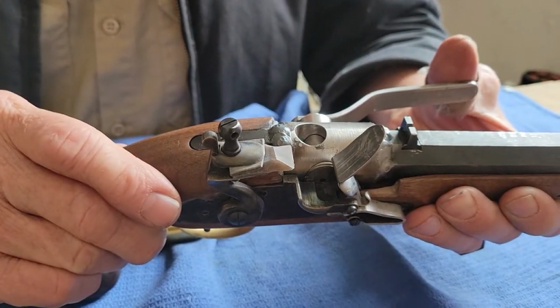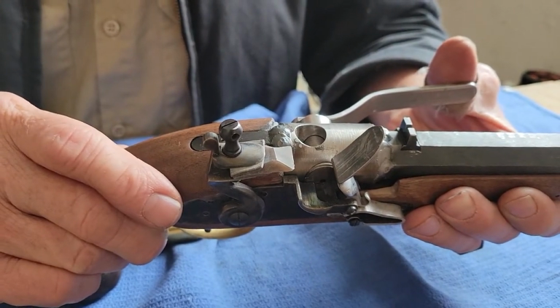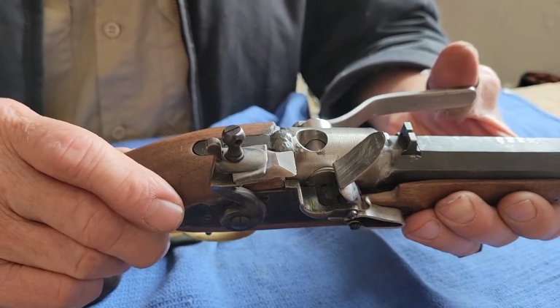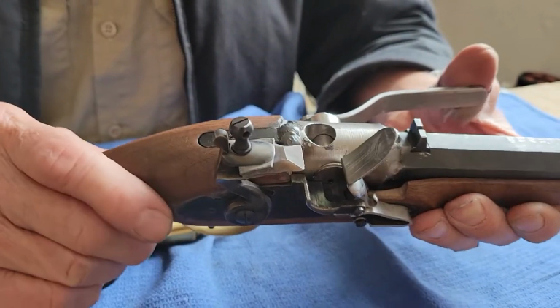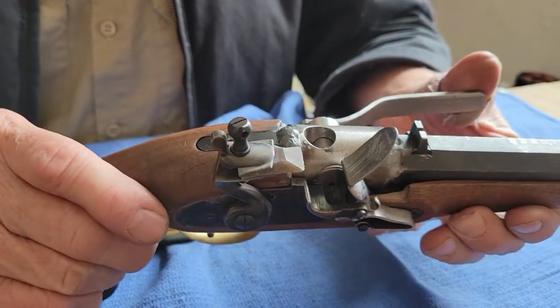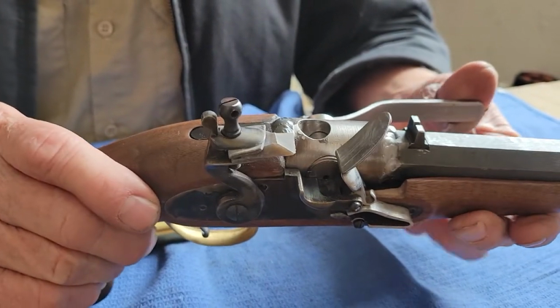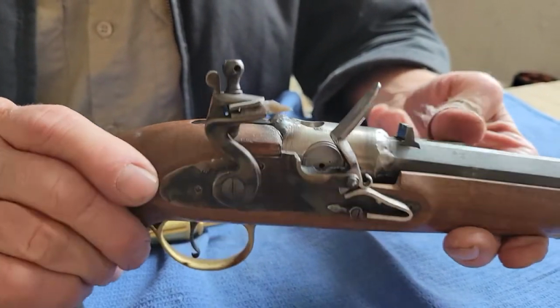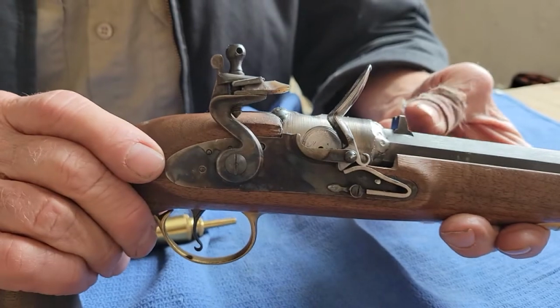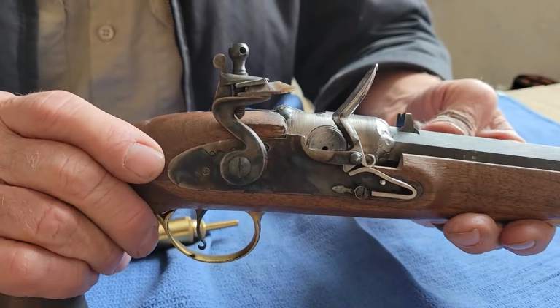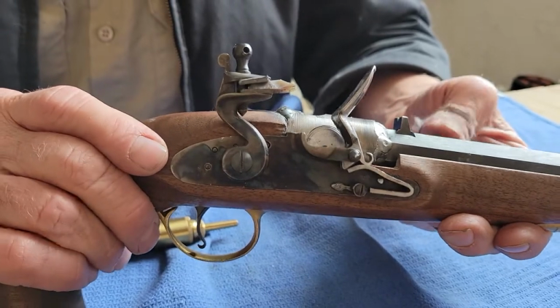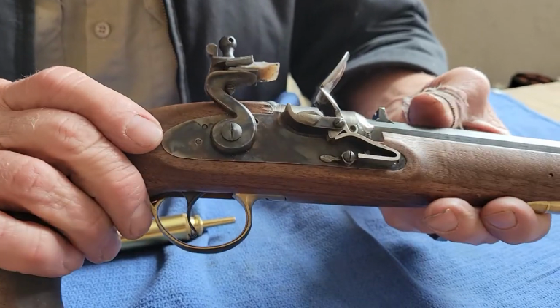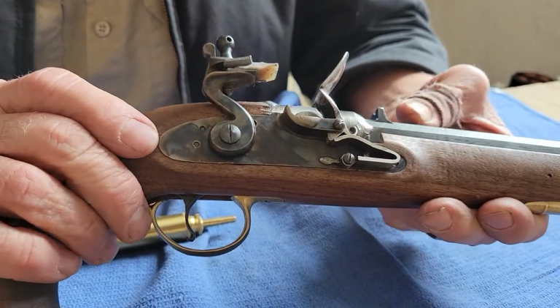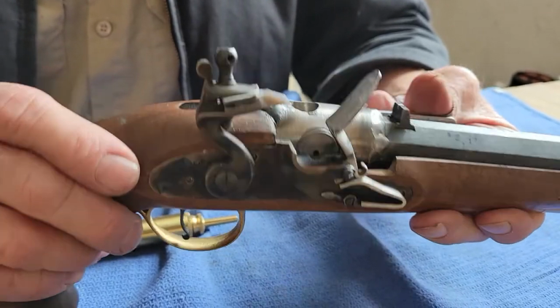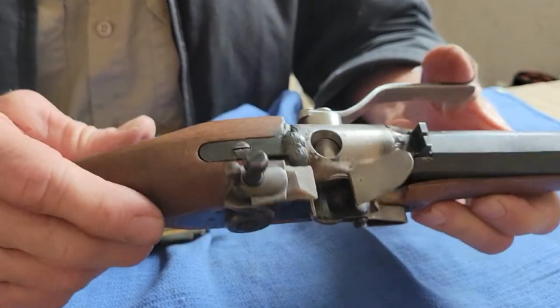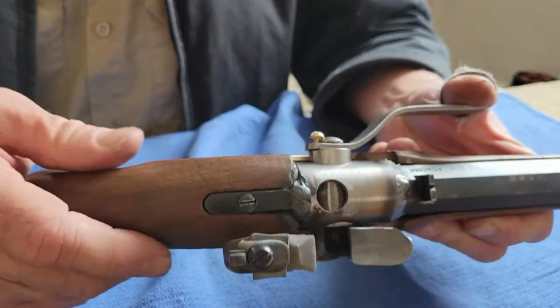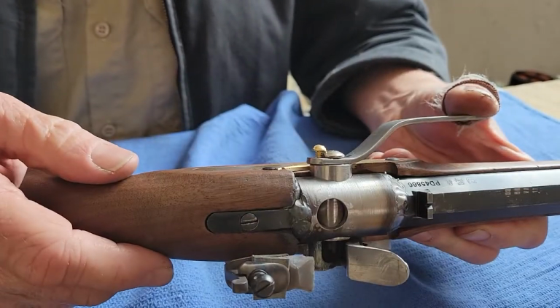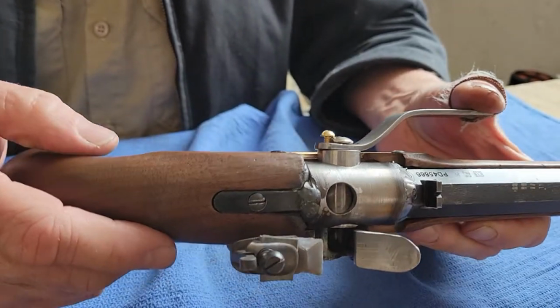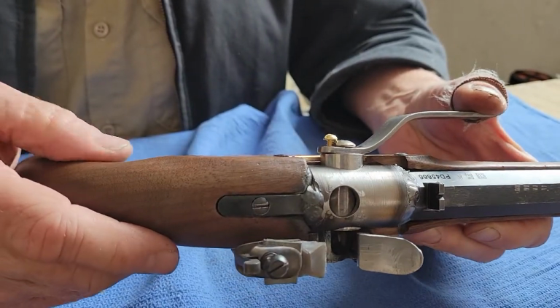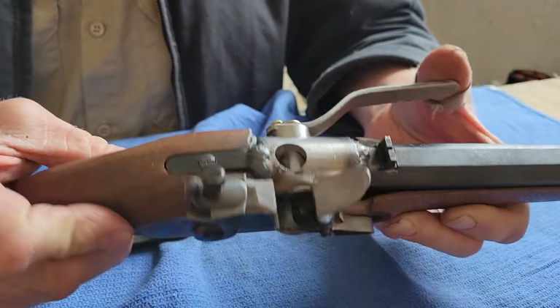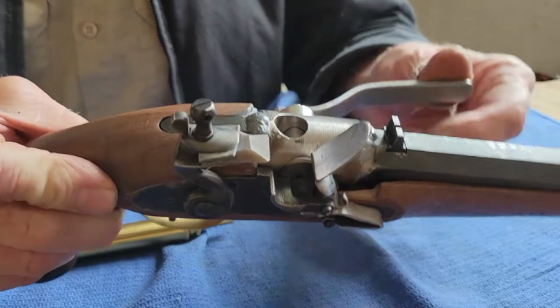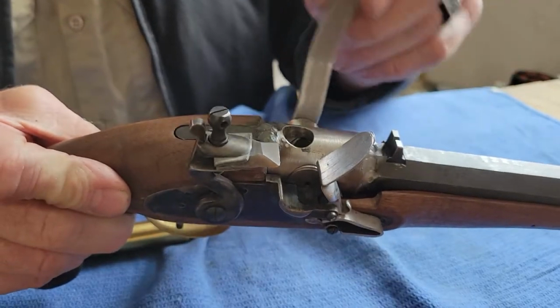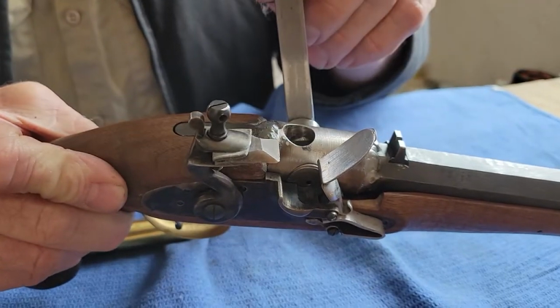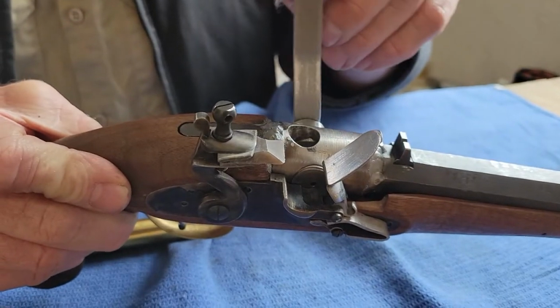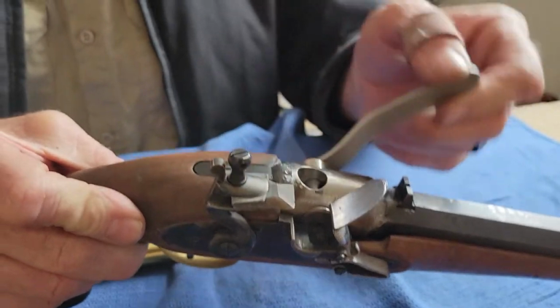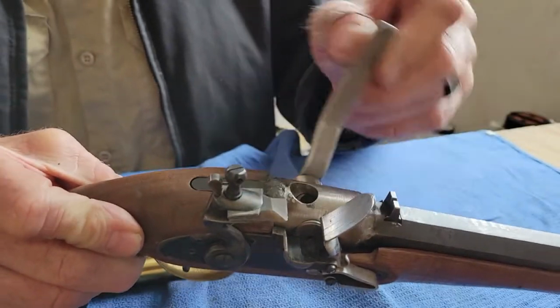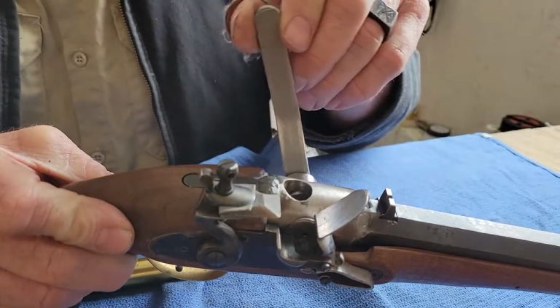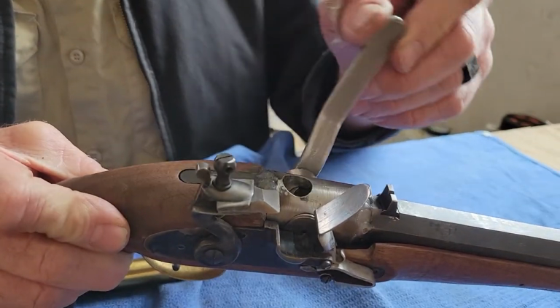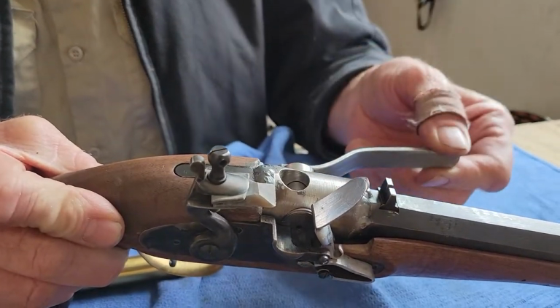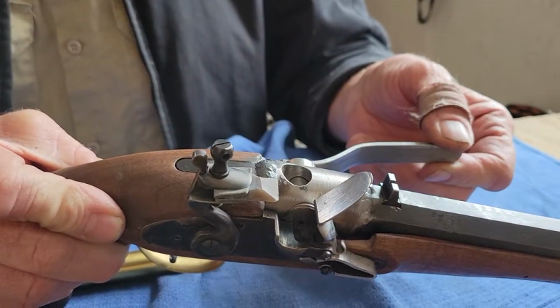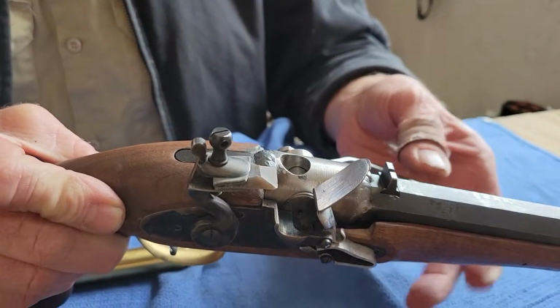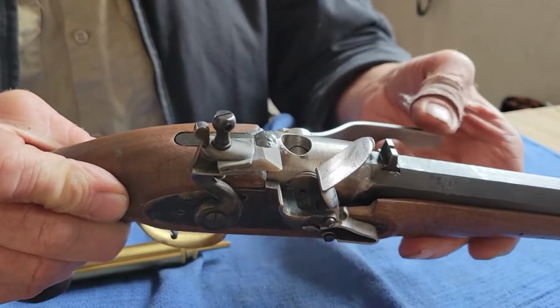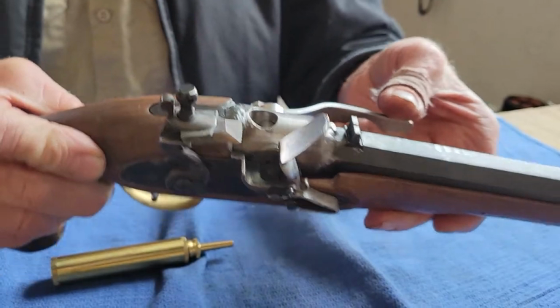So that's pretty much it. I will fire it — I want to put this video up and I'll fire it and put that video up secondly. So basically just a rotating drum breech loading flintlock pistol. Thanks for watching.